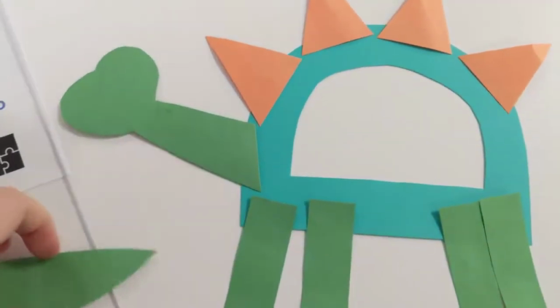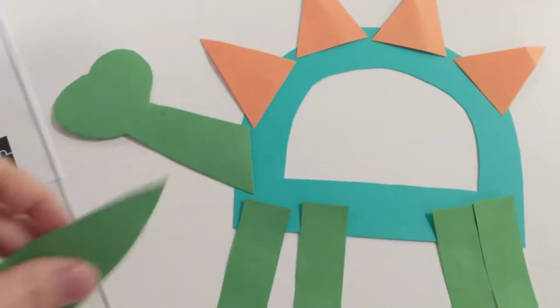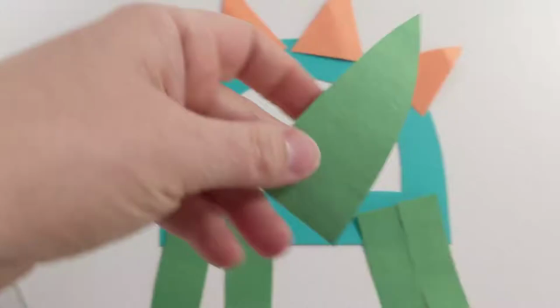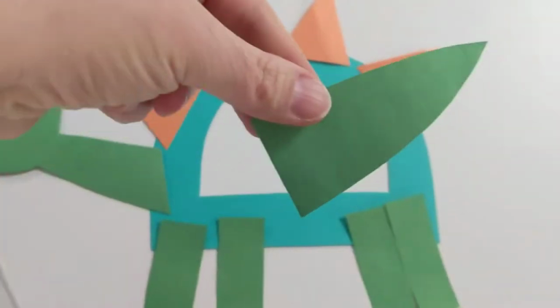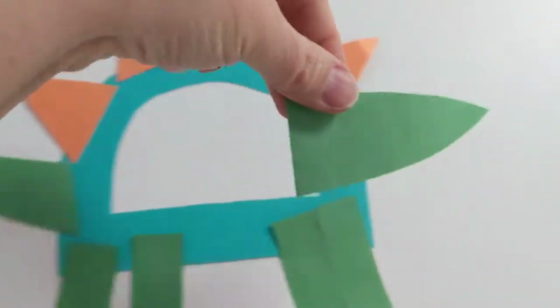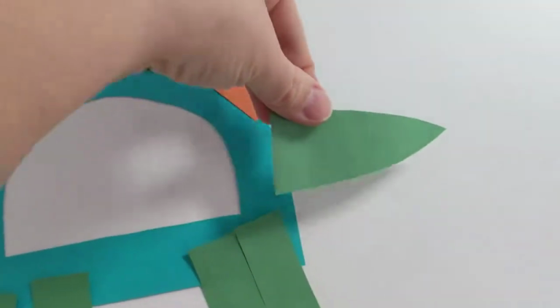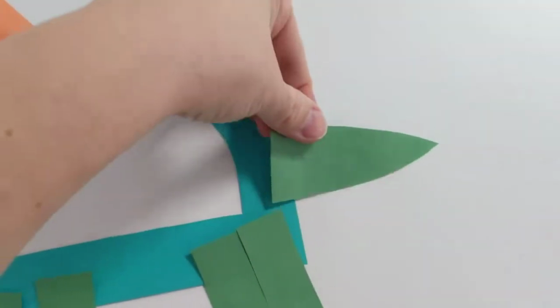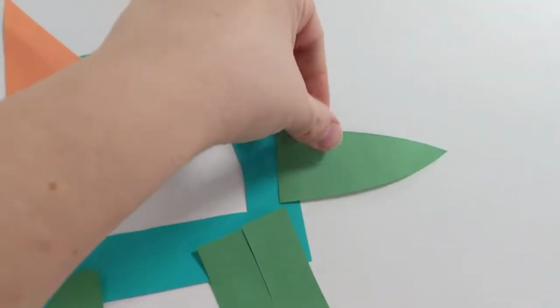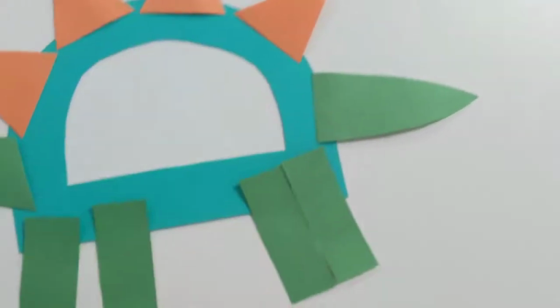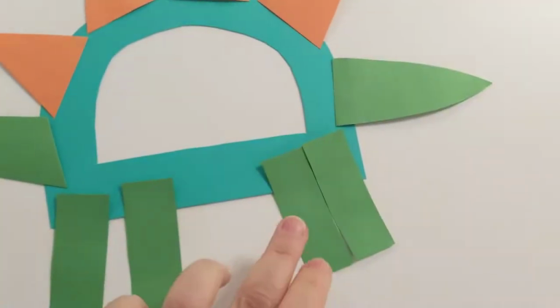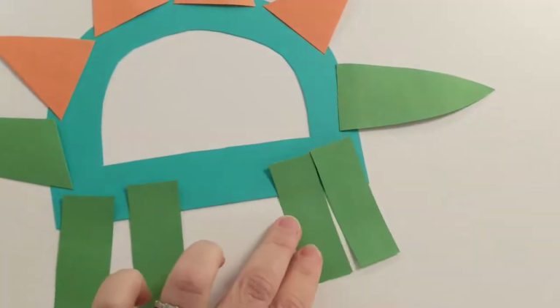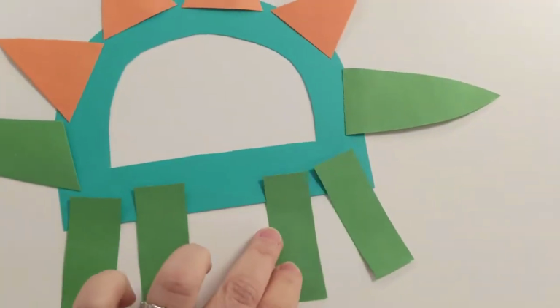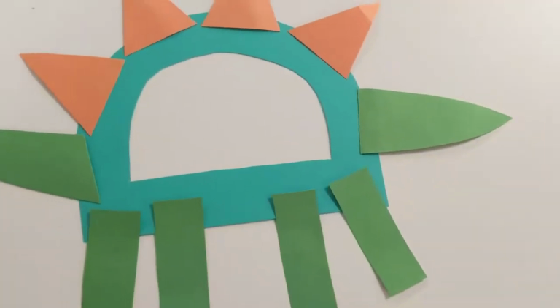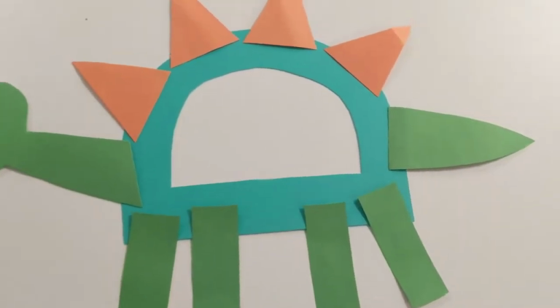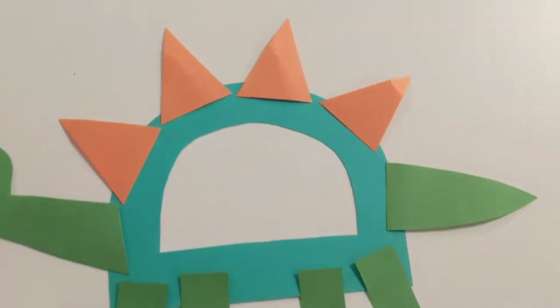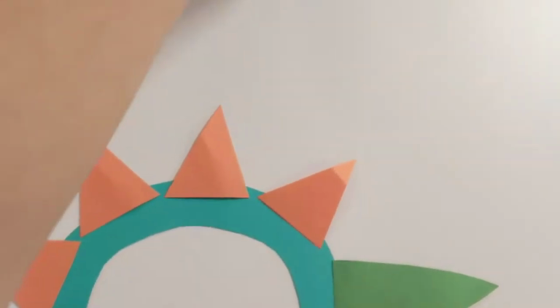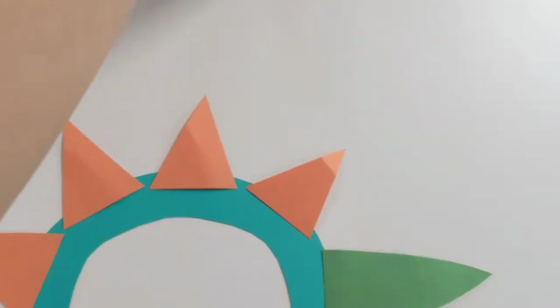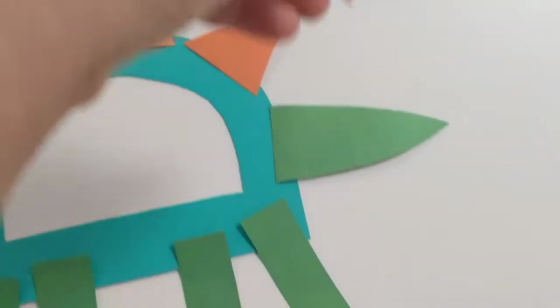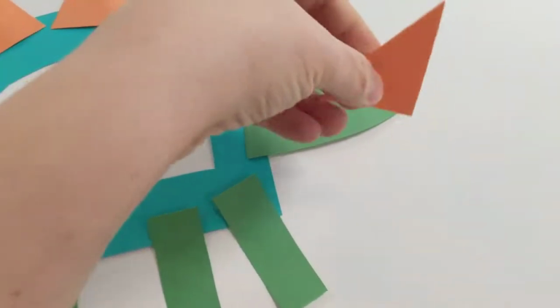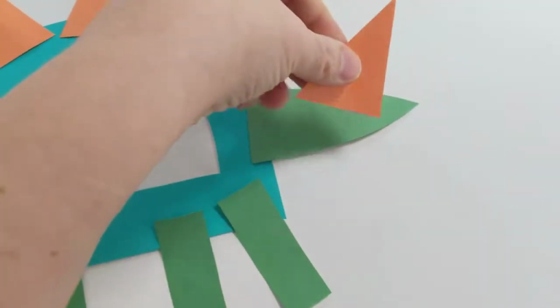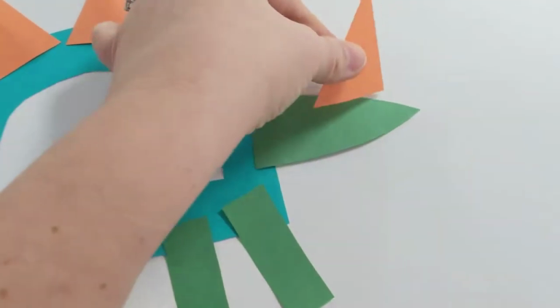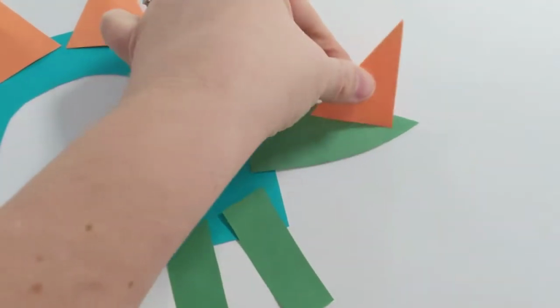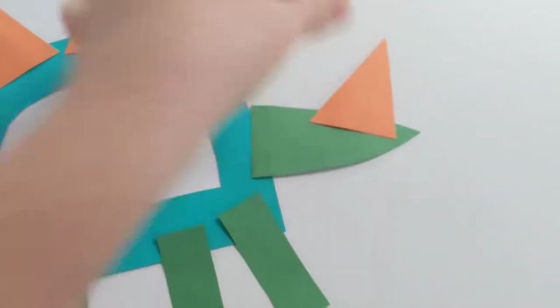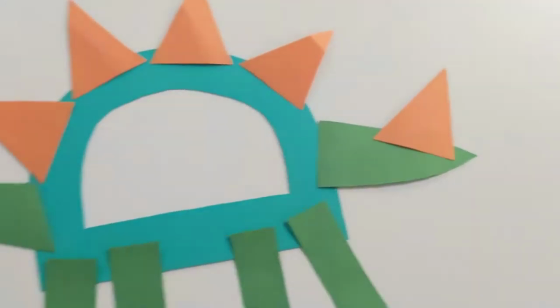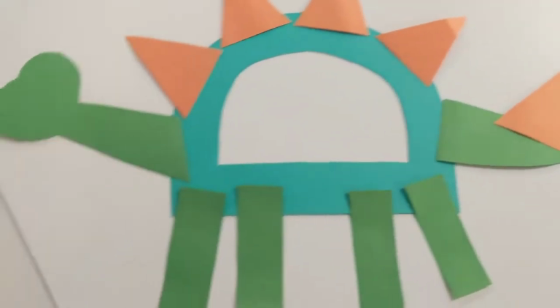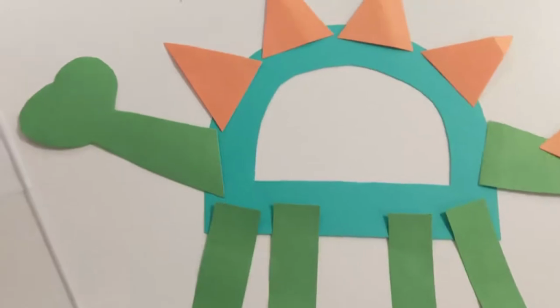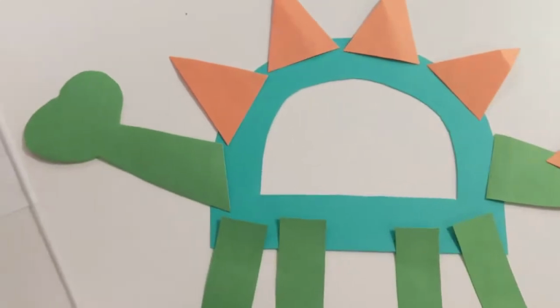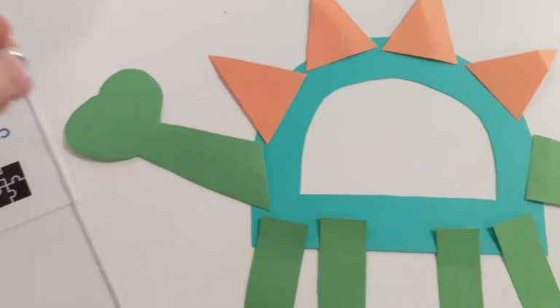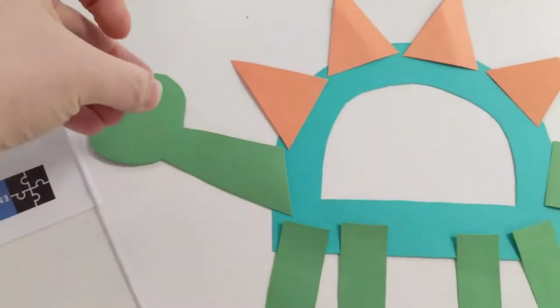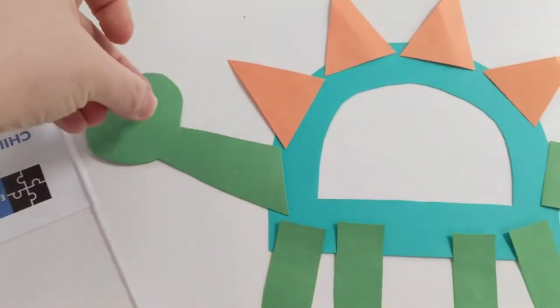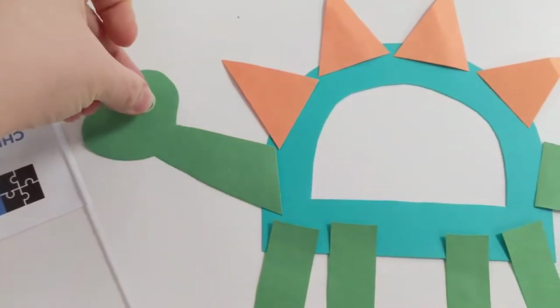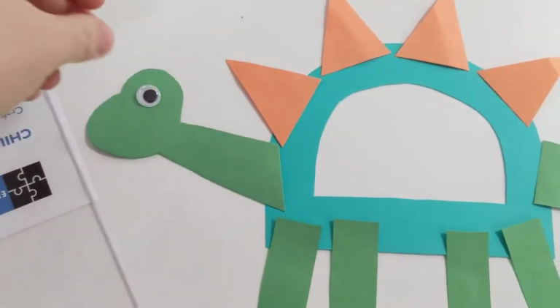And his tail is kind of like a long pyramid. And we need a little spike on his tail. And of course, he needs a googly eye.